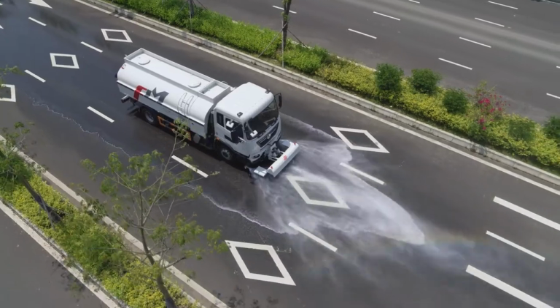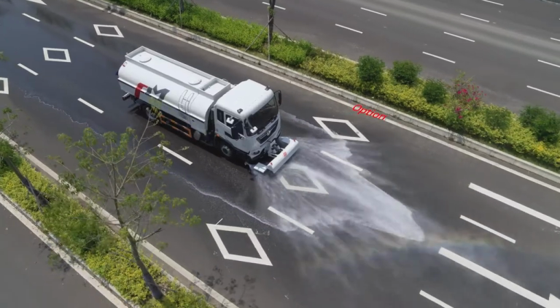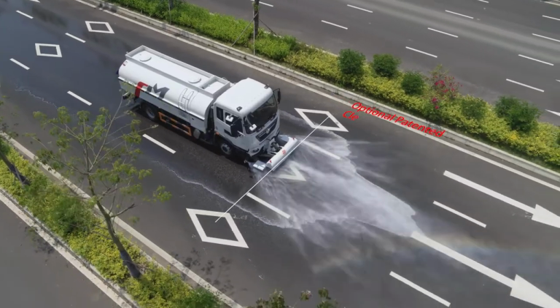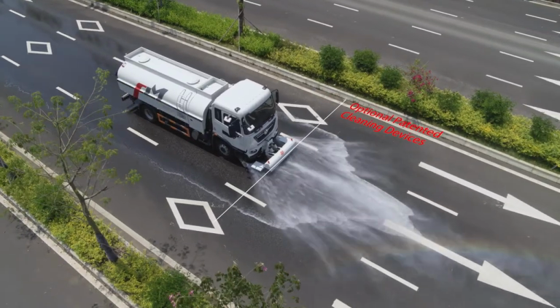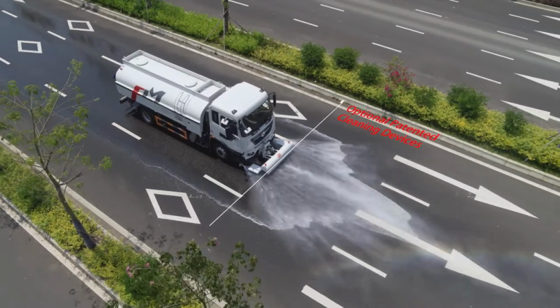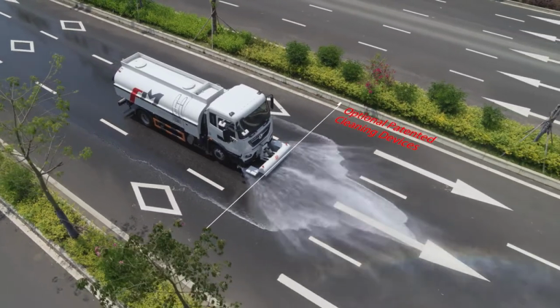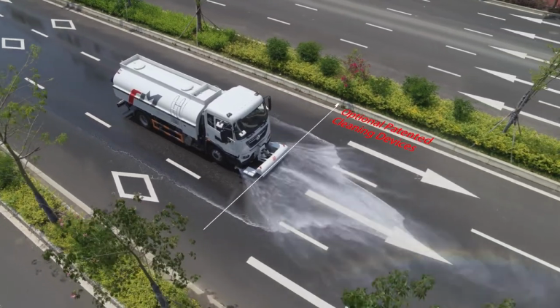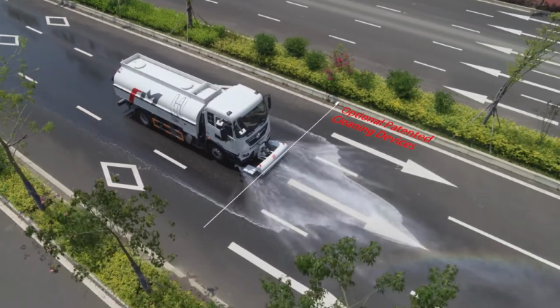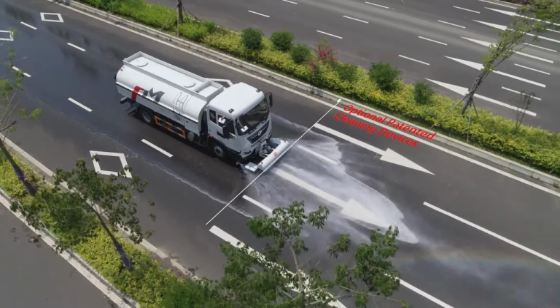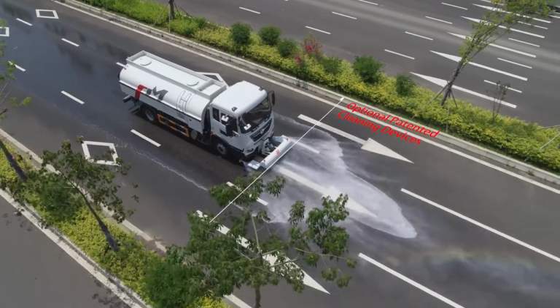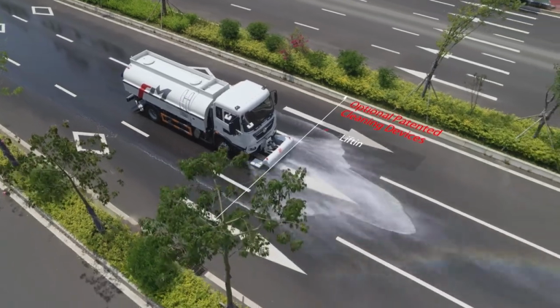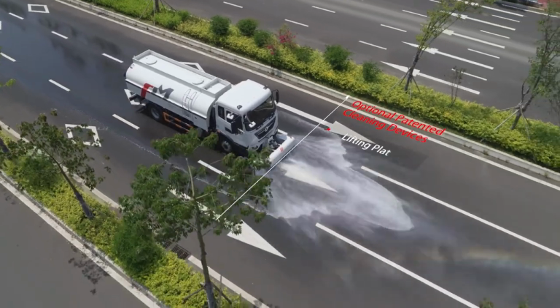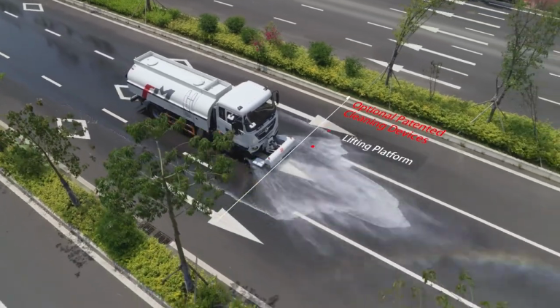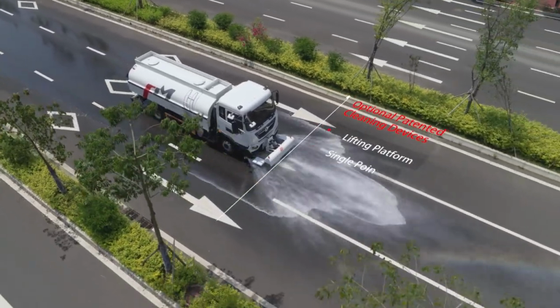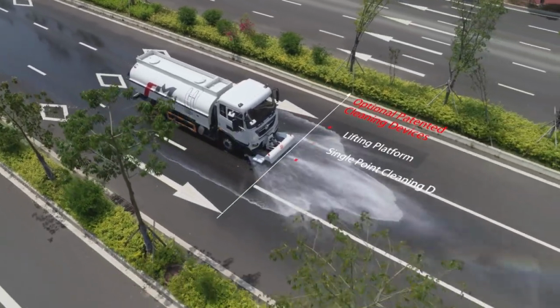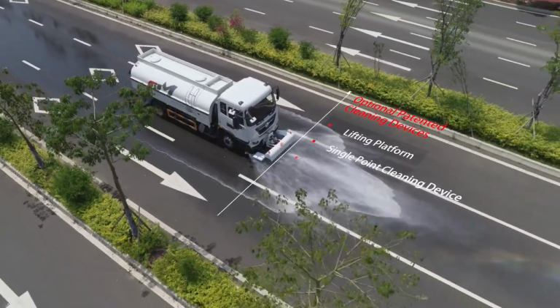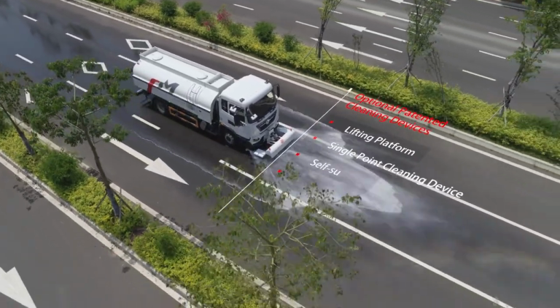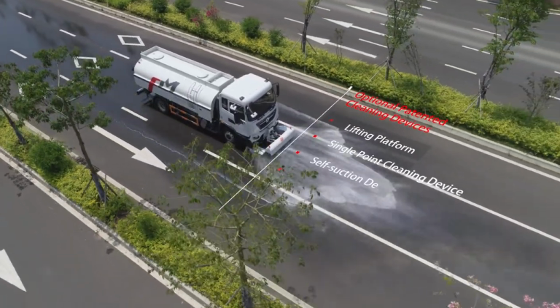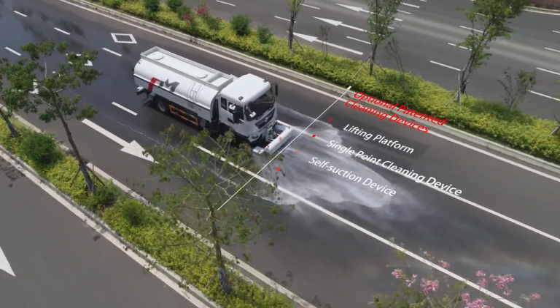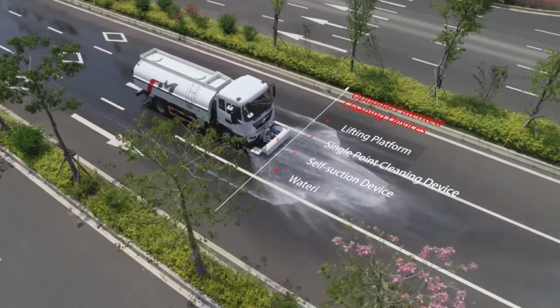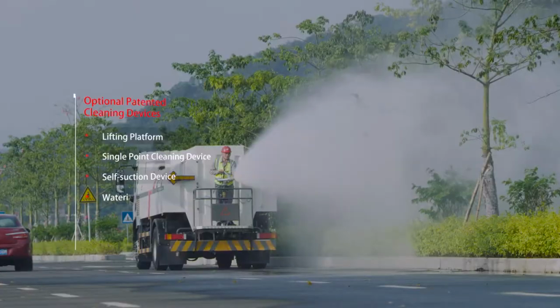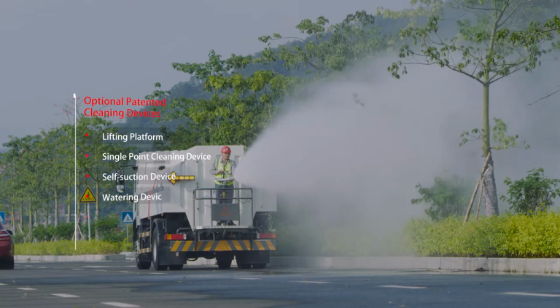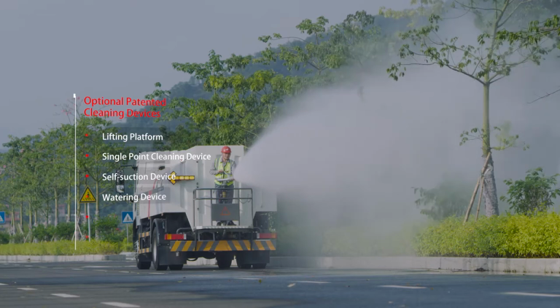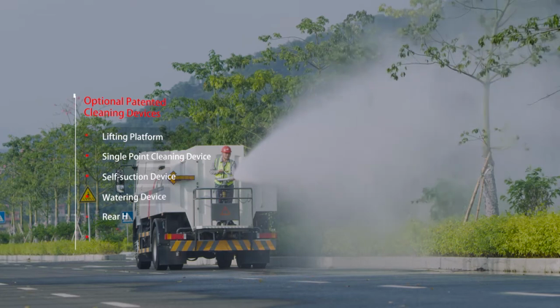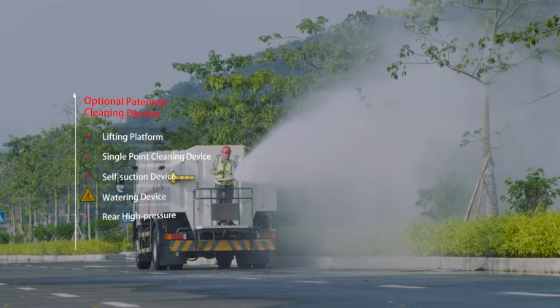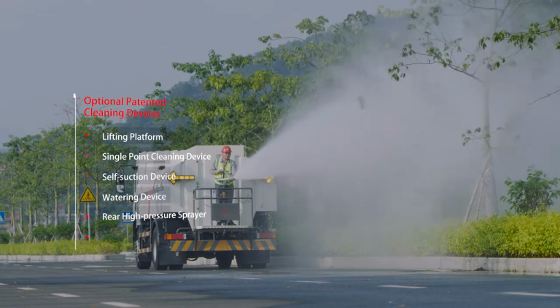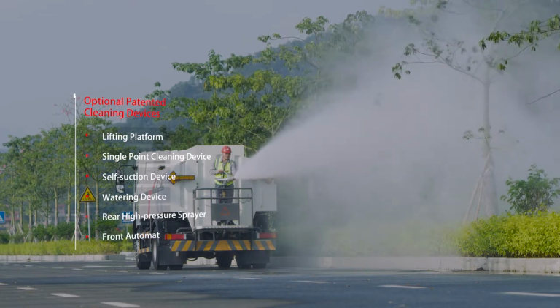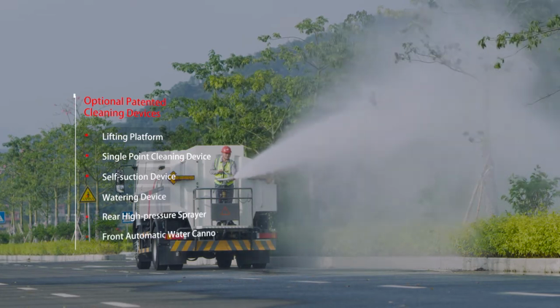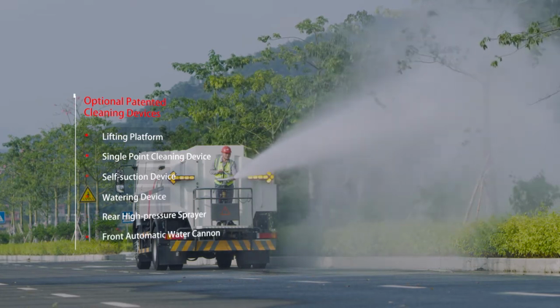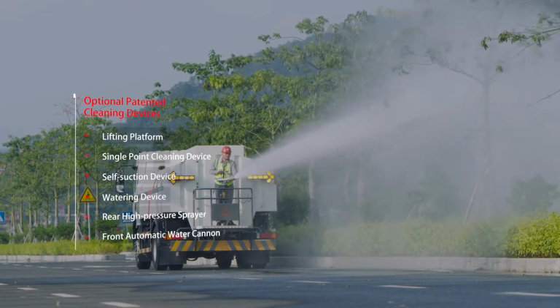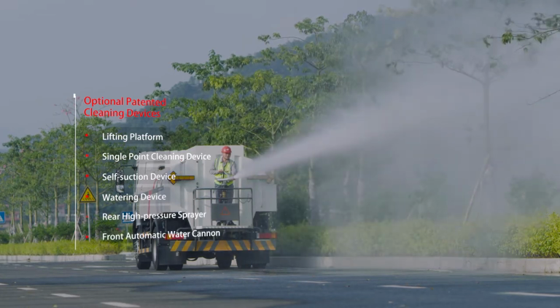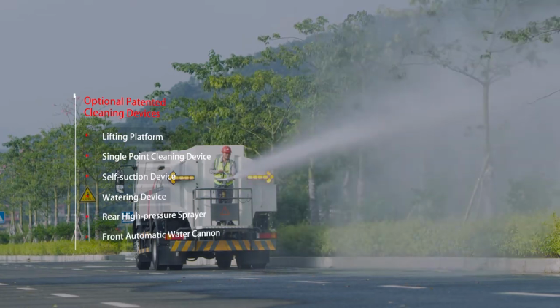A variety of patented cleaning devices are optional, like lifting platform, single-point cleaning device, self-suction device, watering device, rear high-pressure sprayer, and front automatic water cannon.